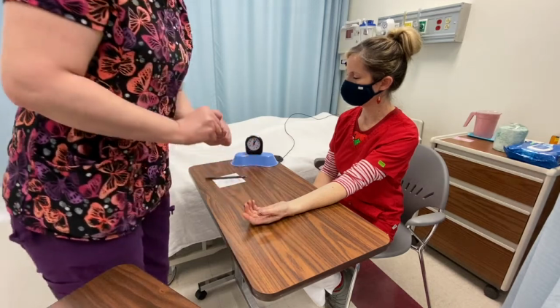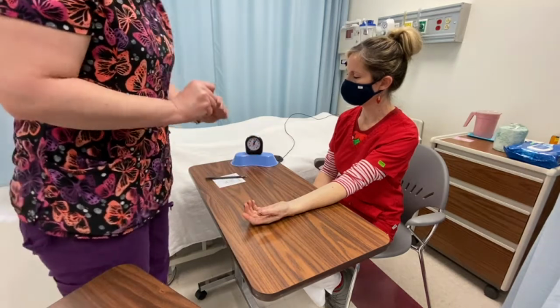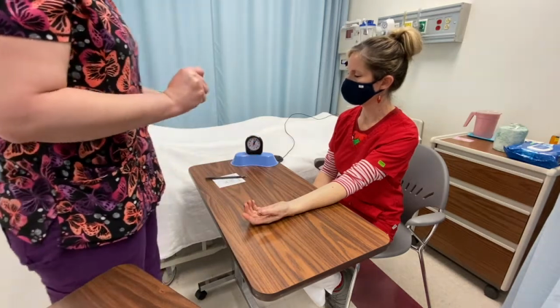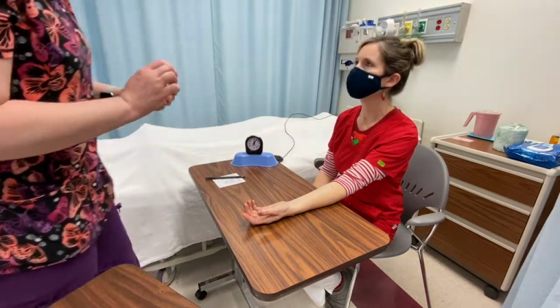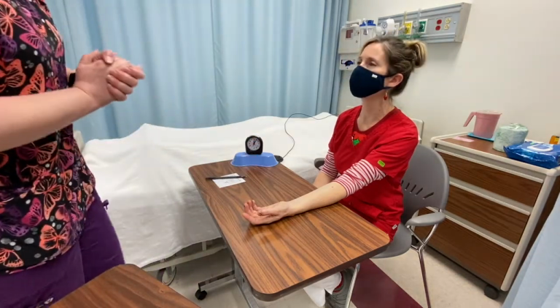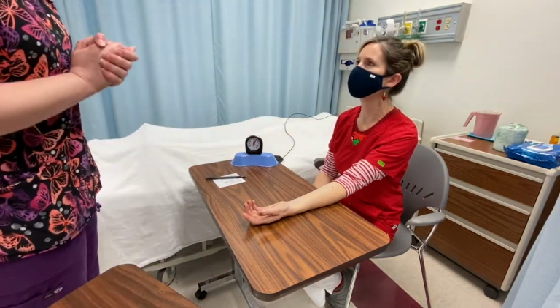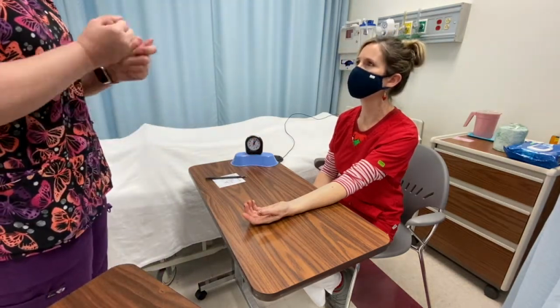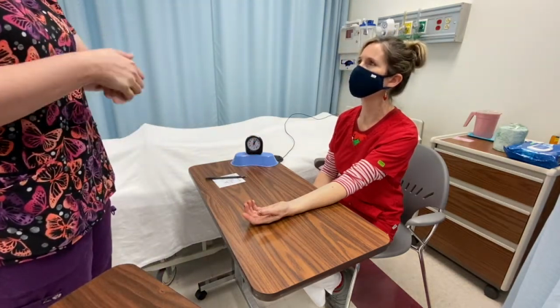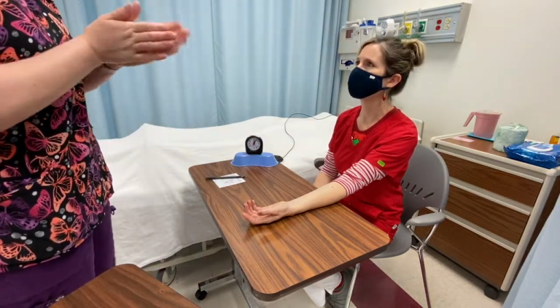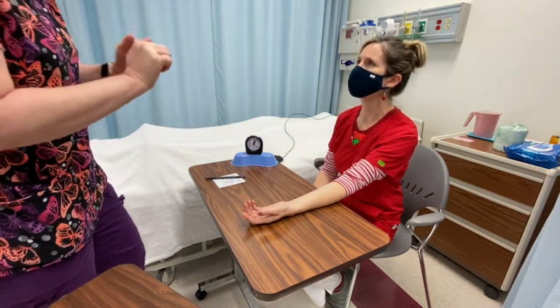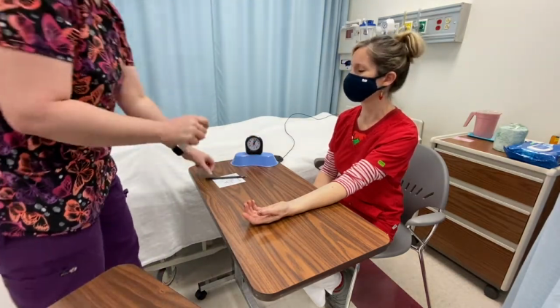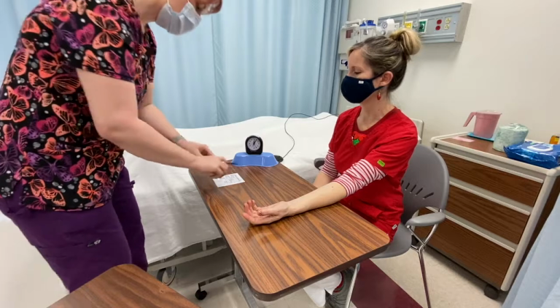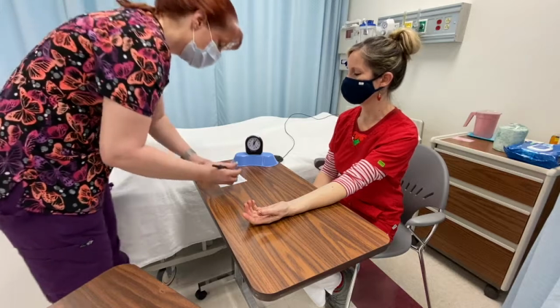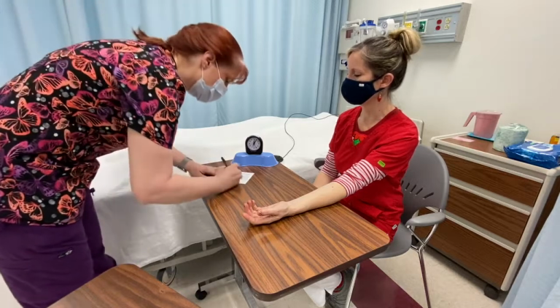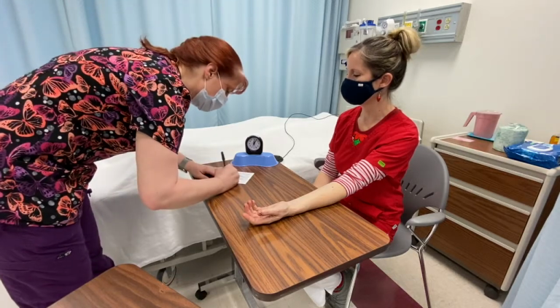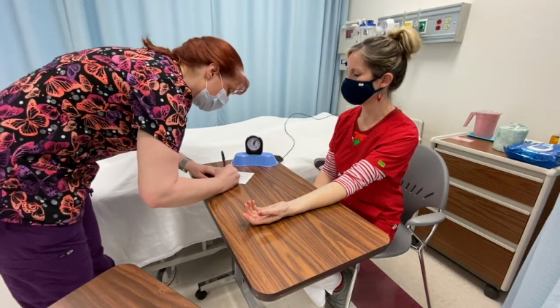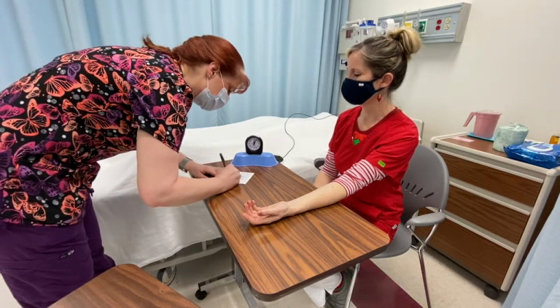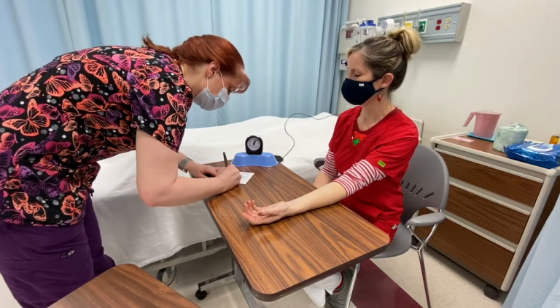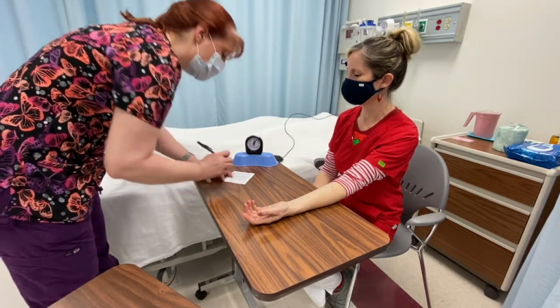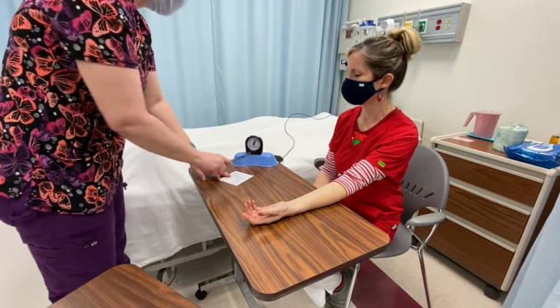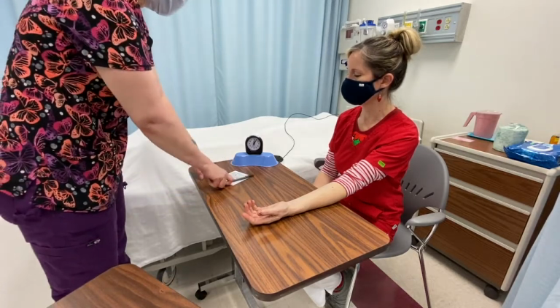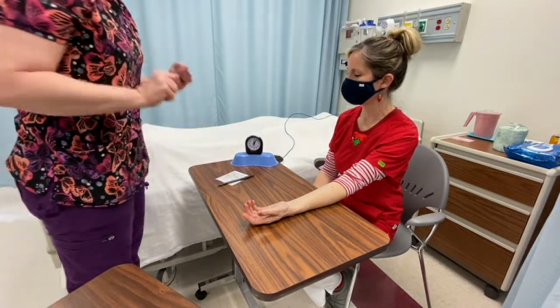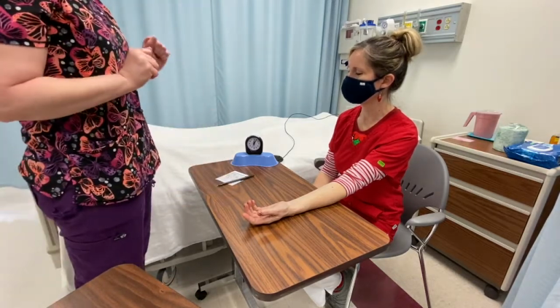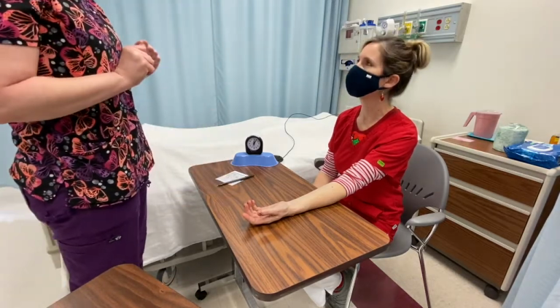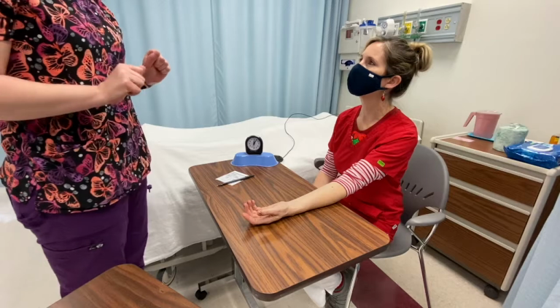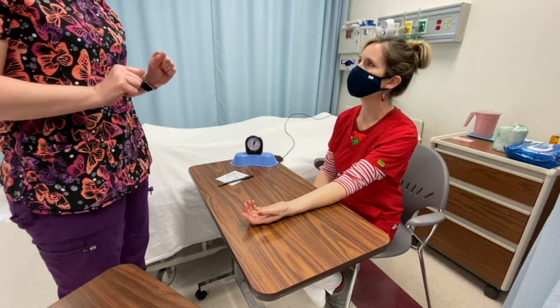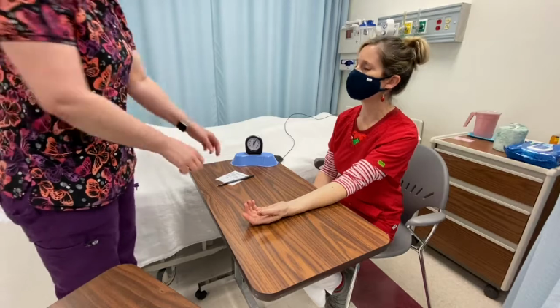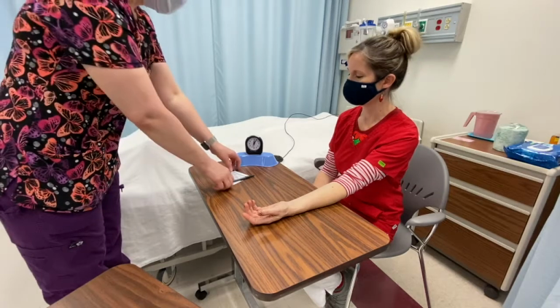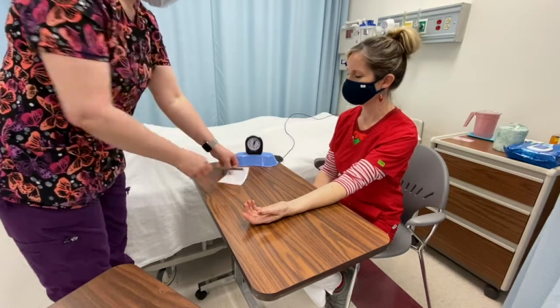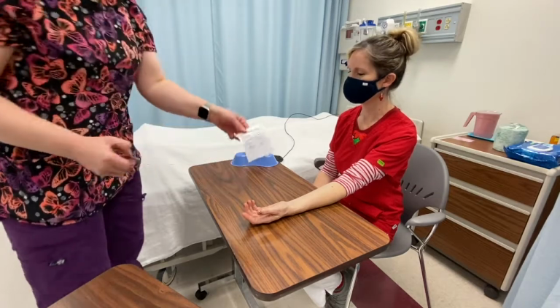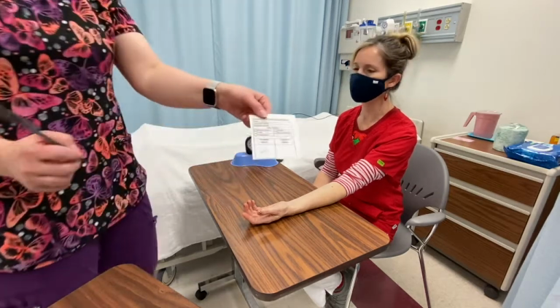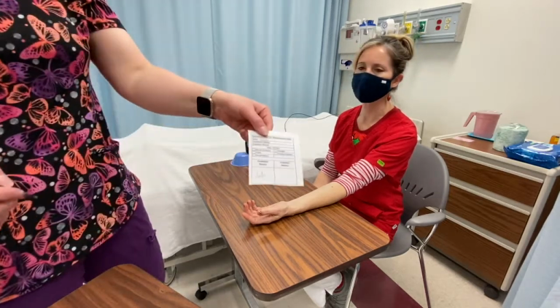I've counted your pulse. I'm going to wash my hands and I'm going to record my pulse. And my task is complete. So at the end, you're going to record your pulse.